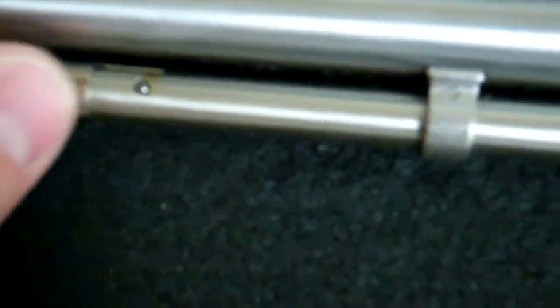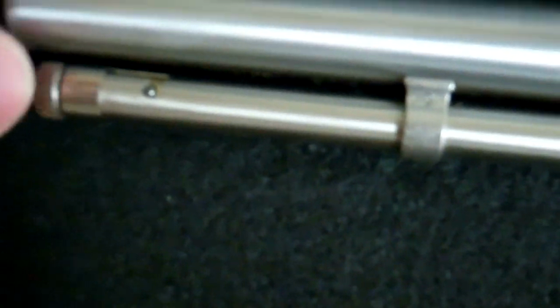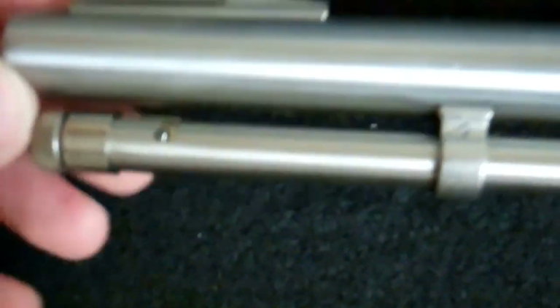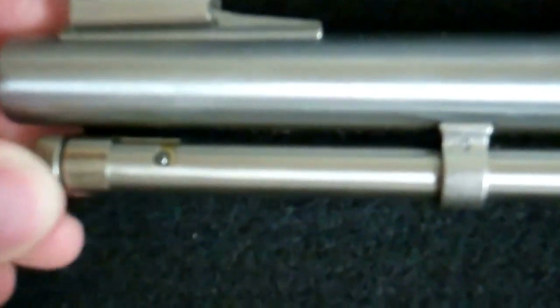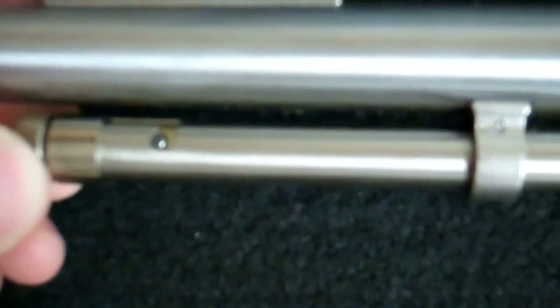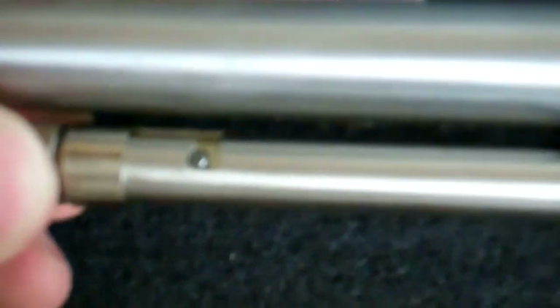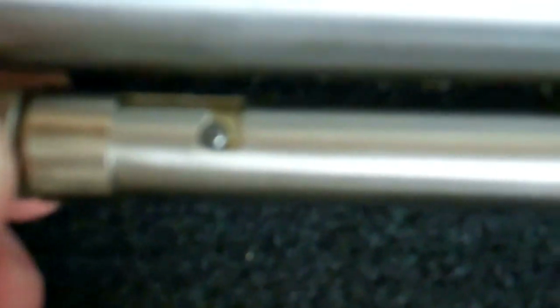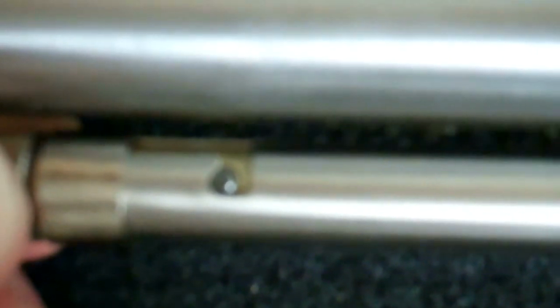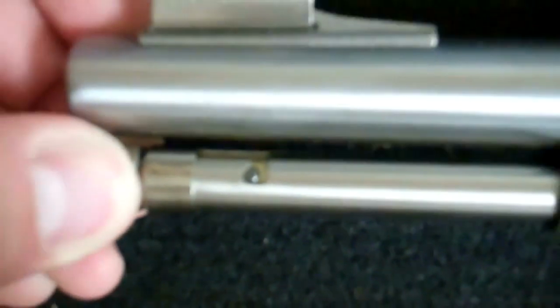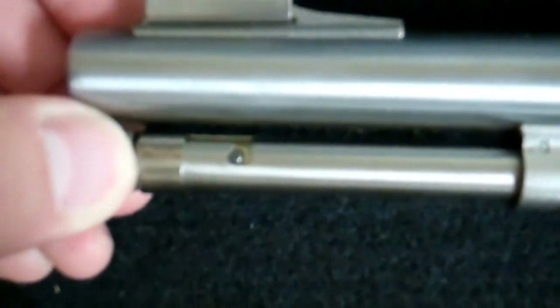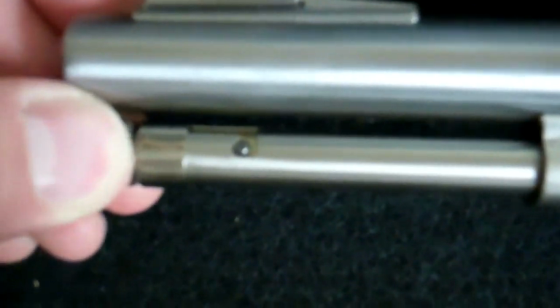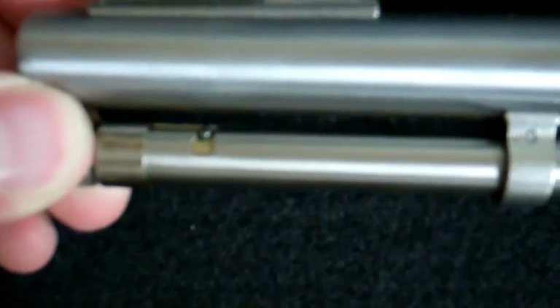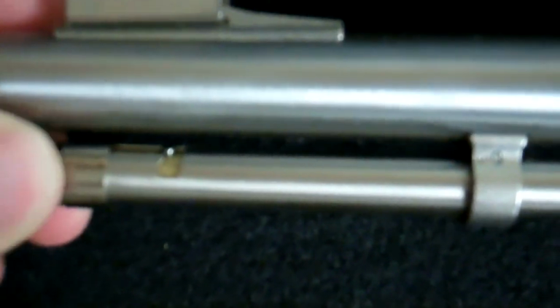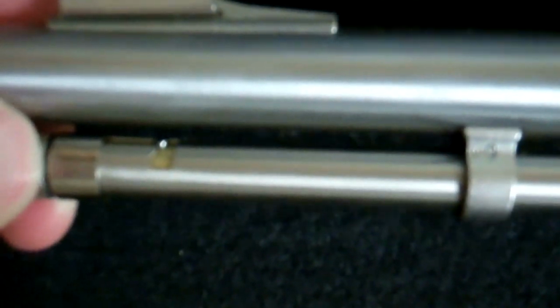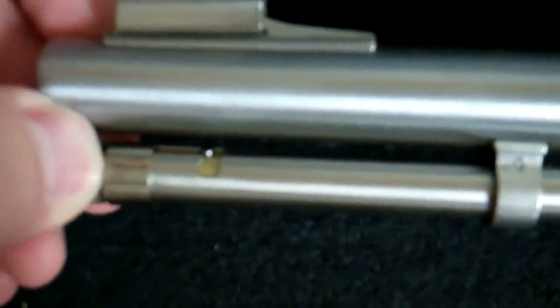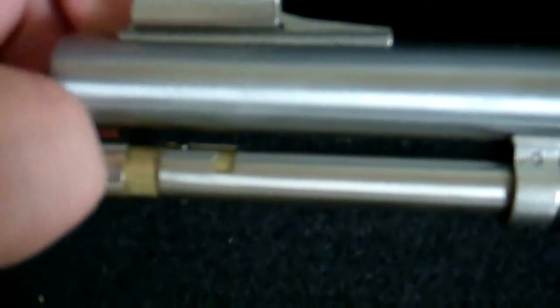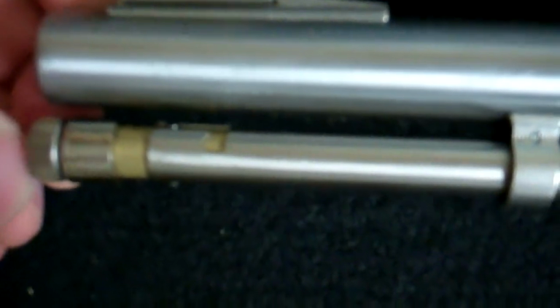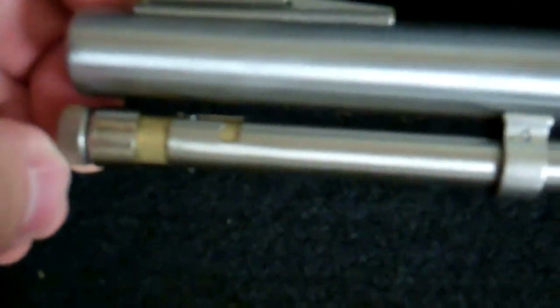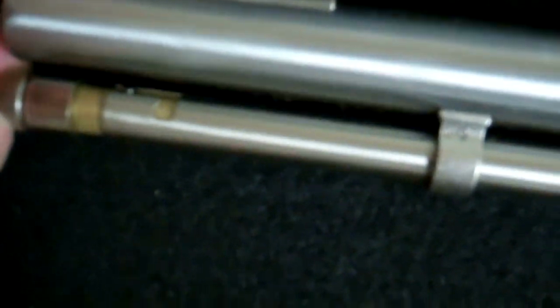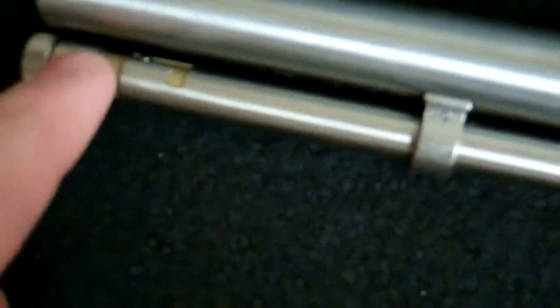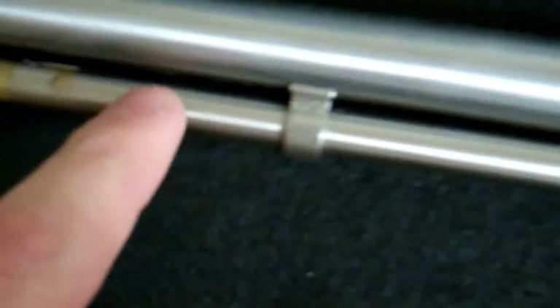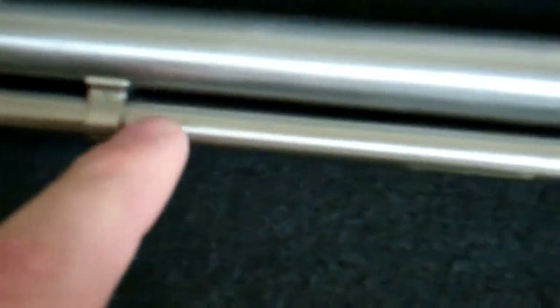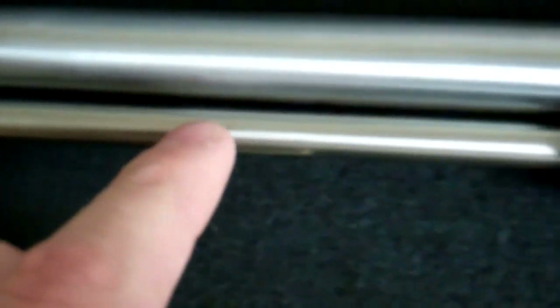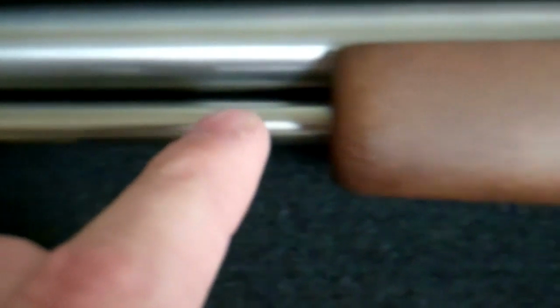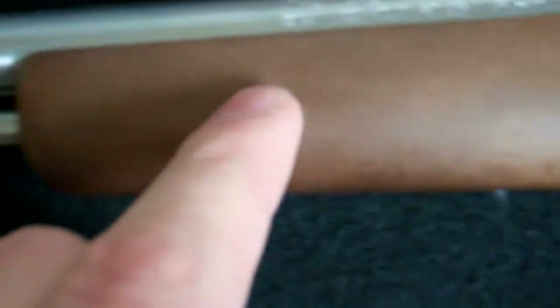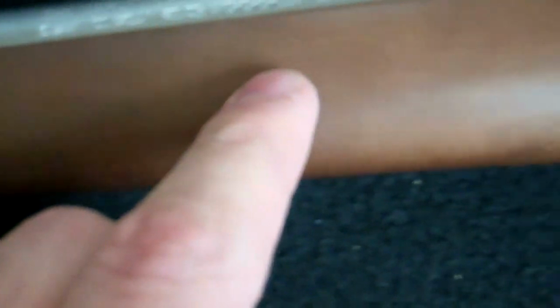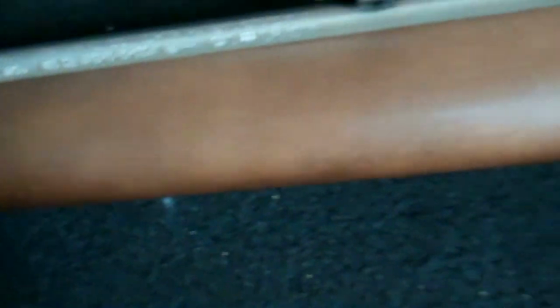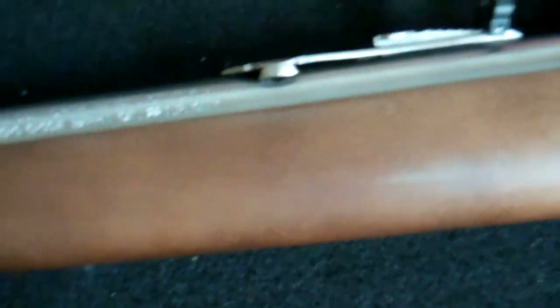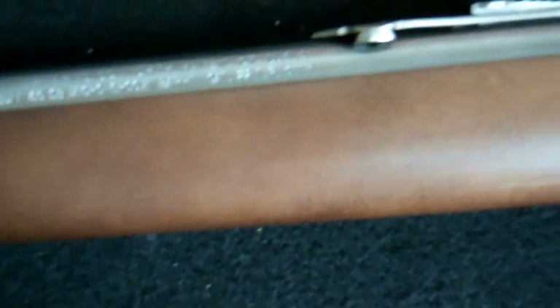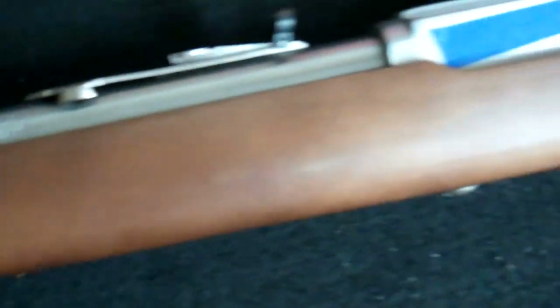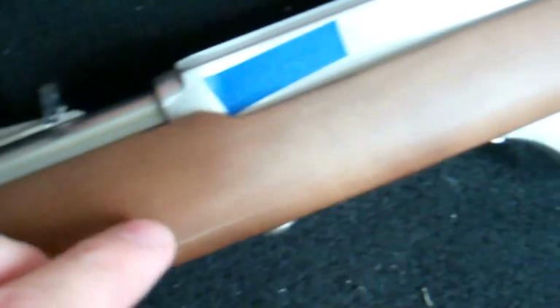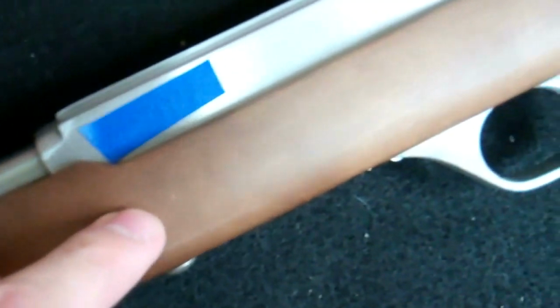And then here is the tube where you load your 22 cartridges. Just push in and rotate, and then this comes out and you can fill this tube with your 22 rounds. That's actually where the rounds are stored.